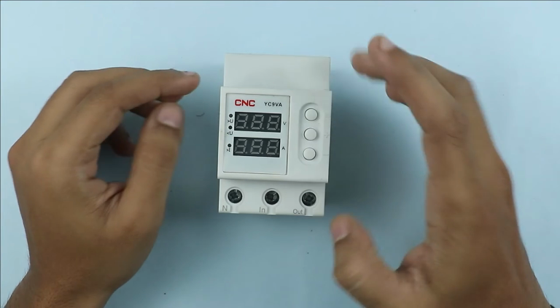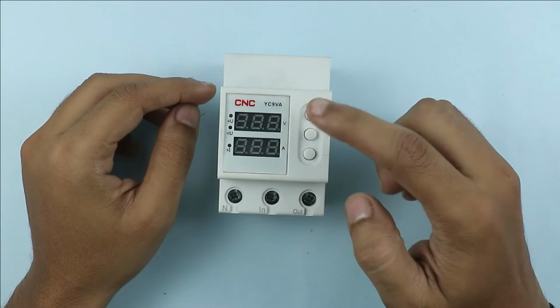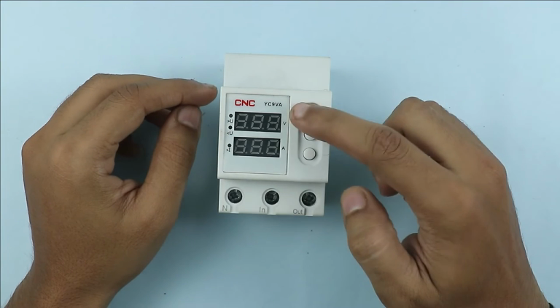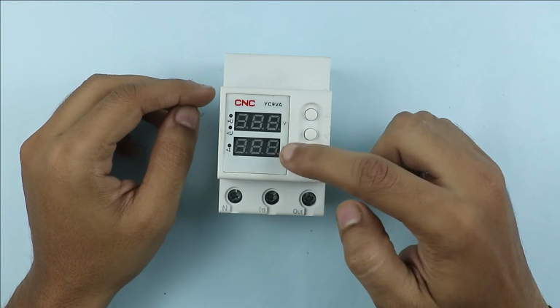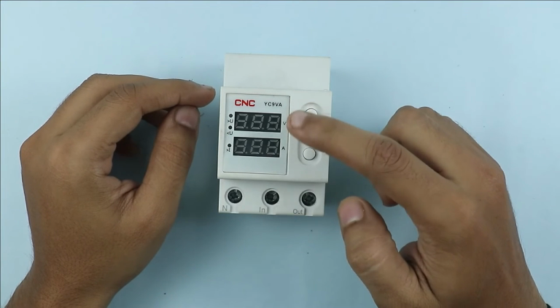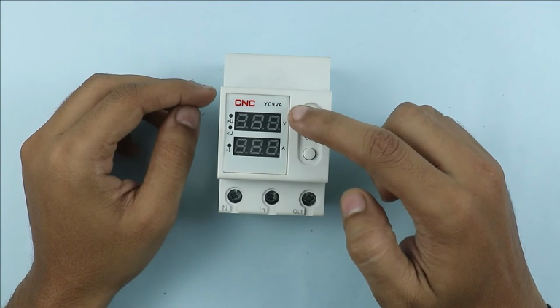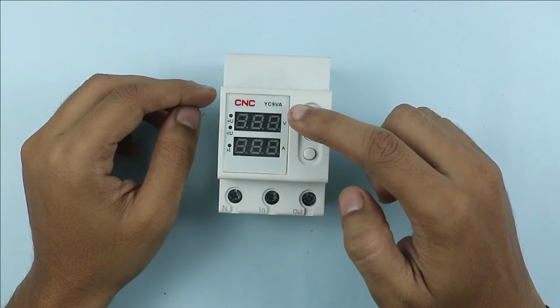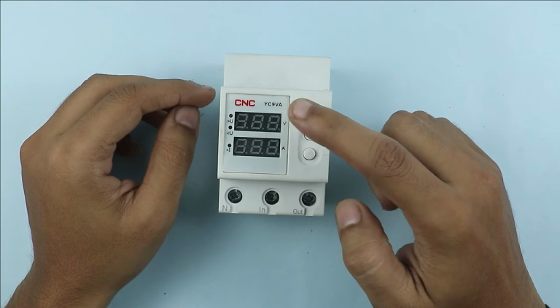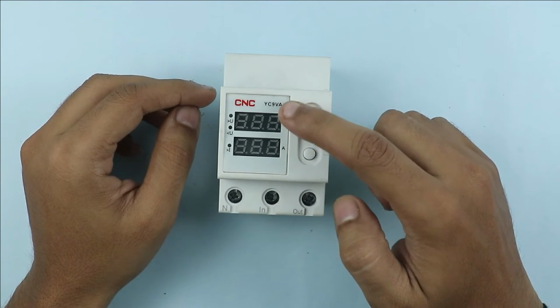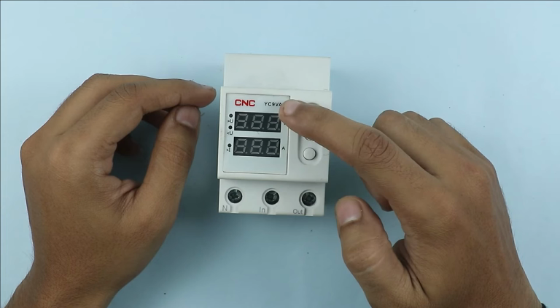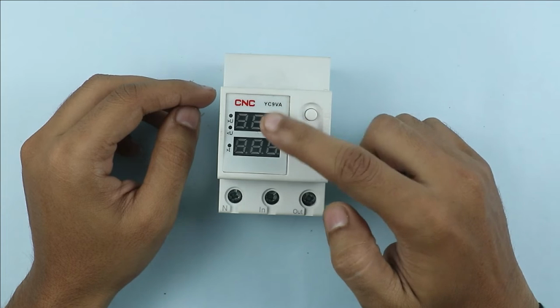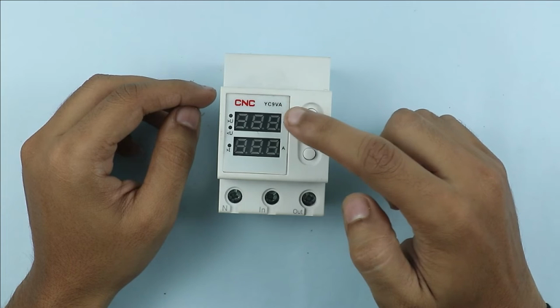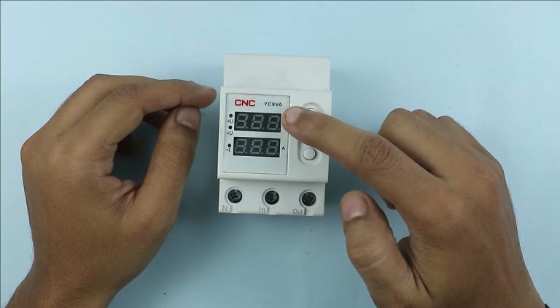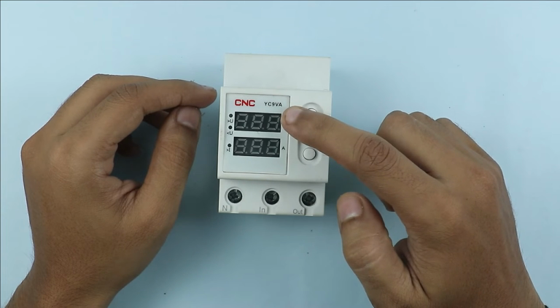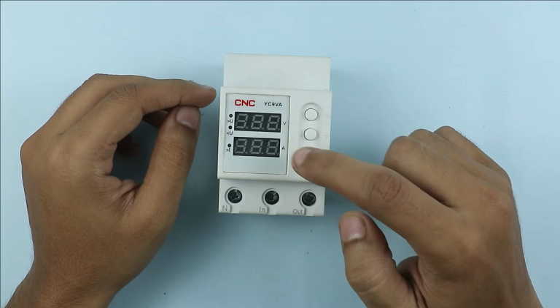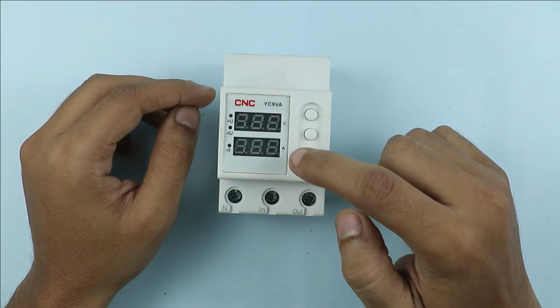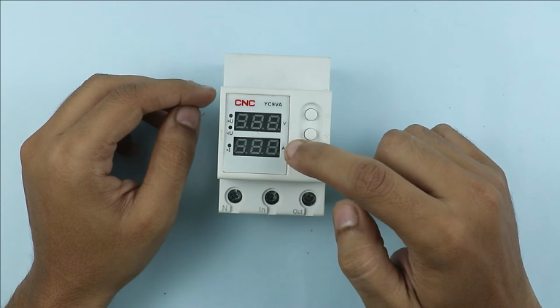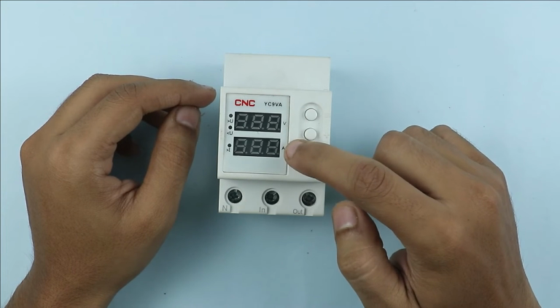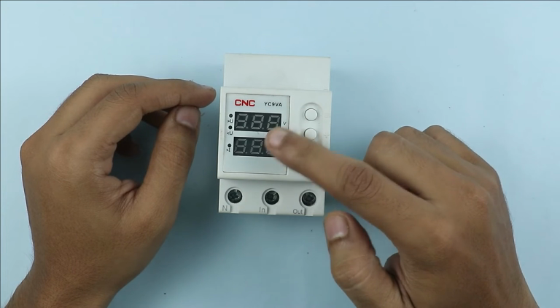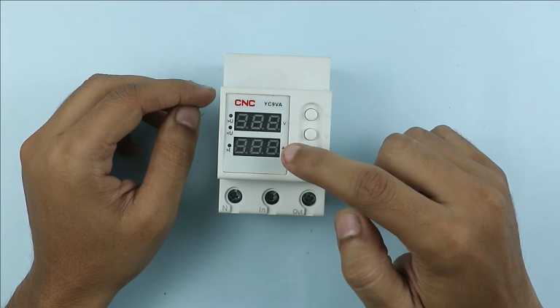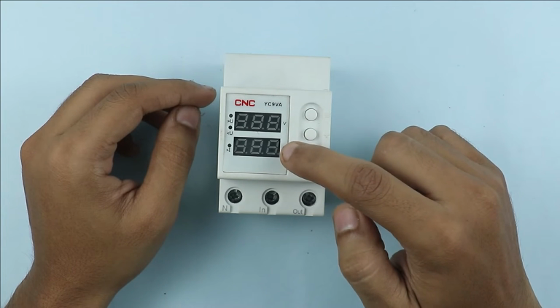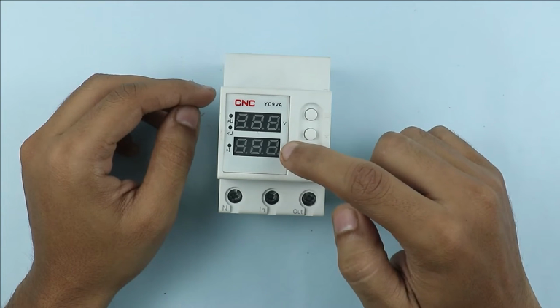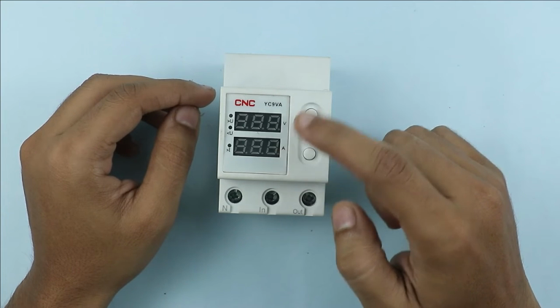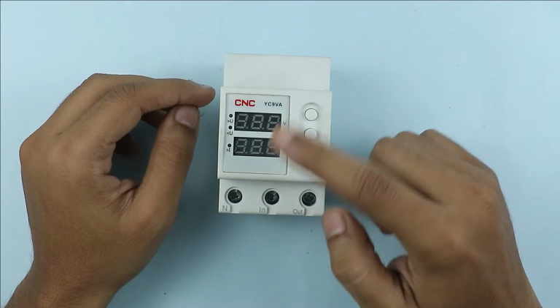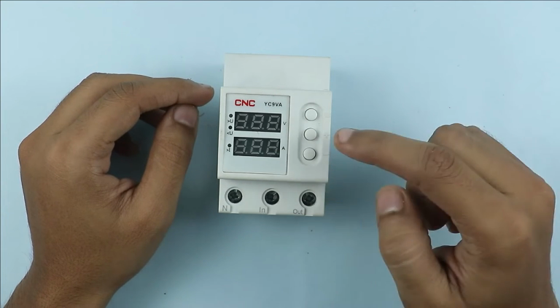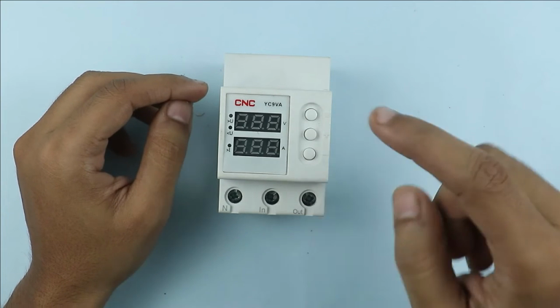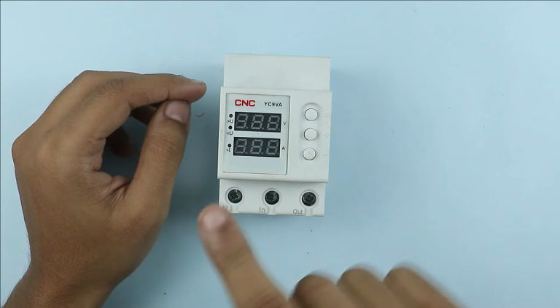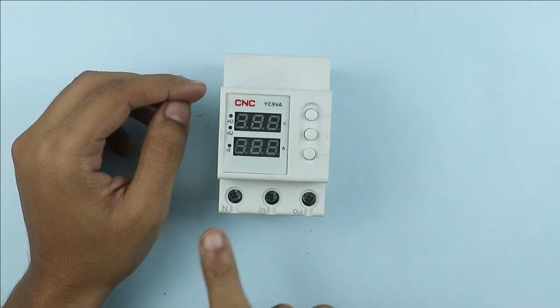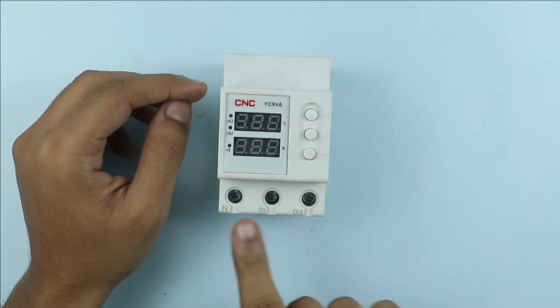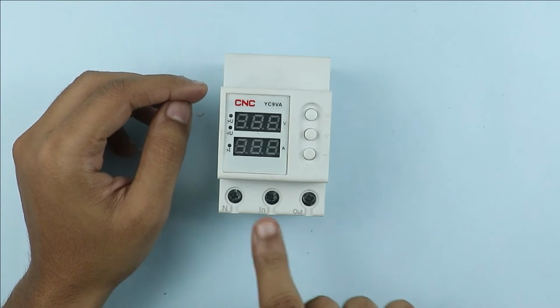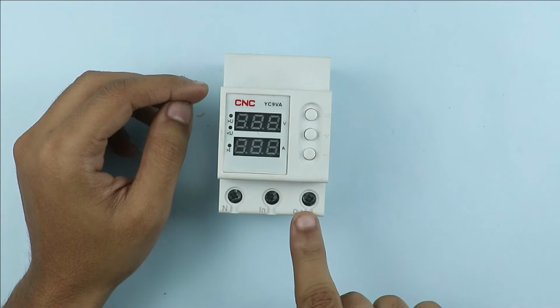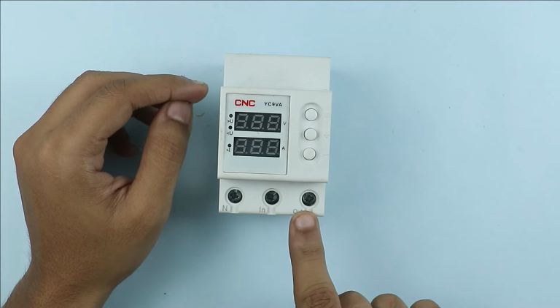Two displays are provided. The upper display is for voltage and the lower display is for current. Along with this, three terminals are provided.